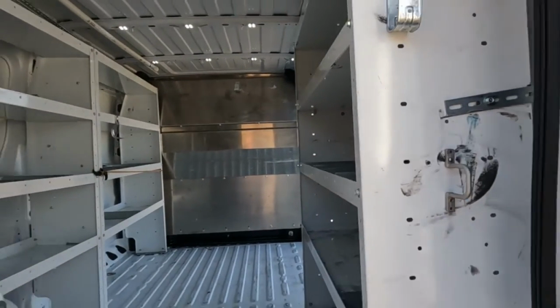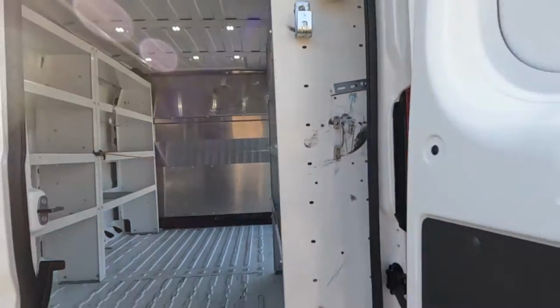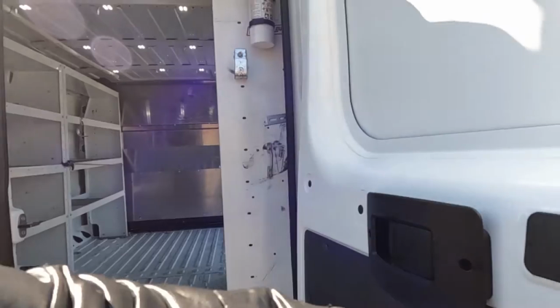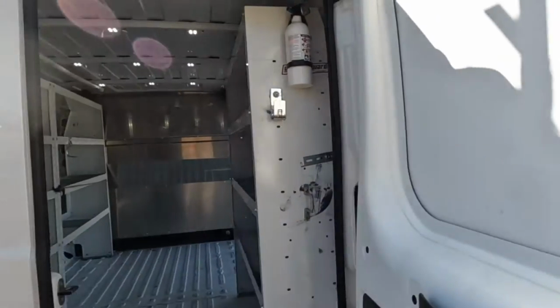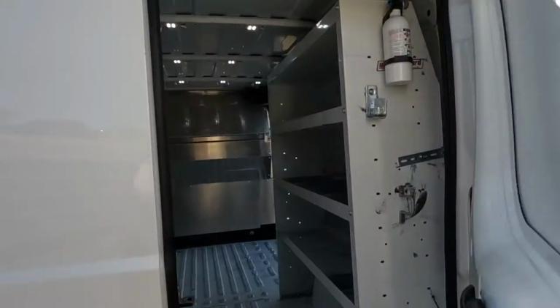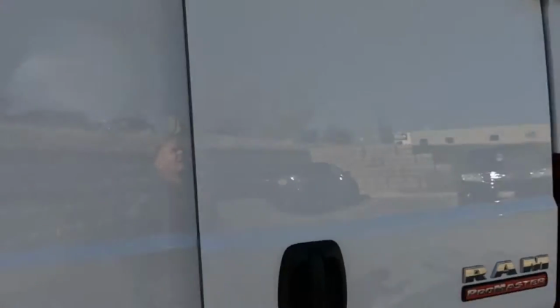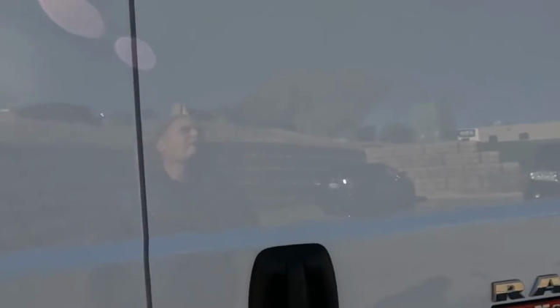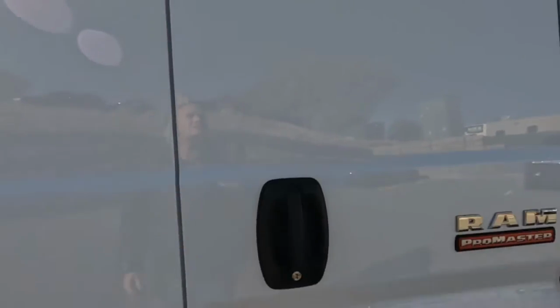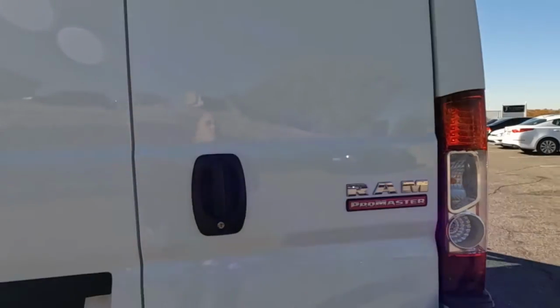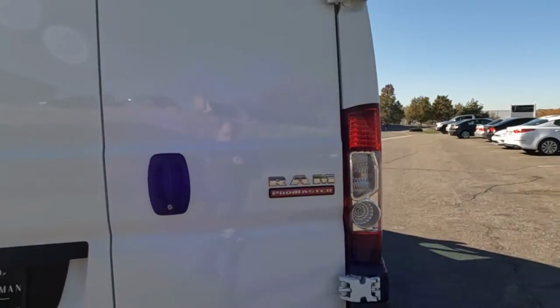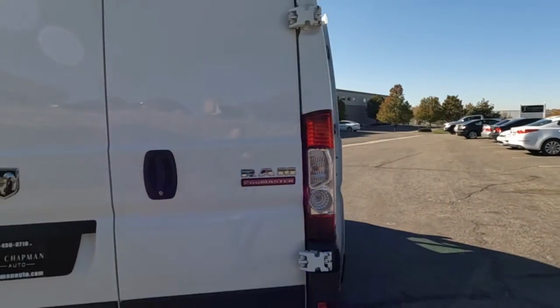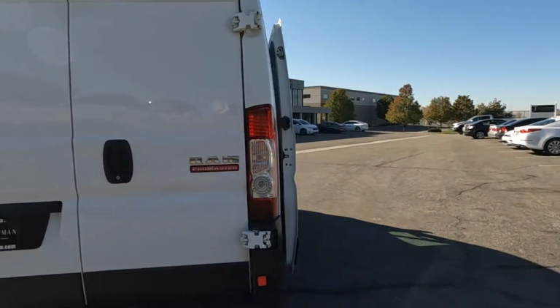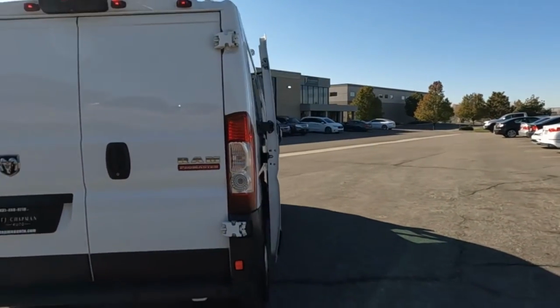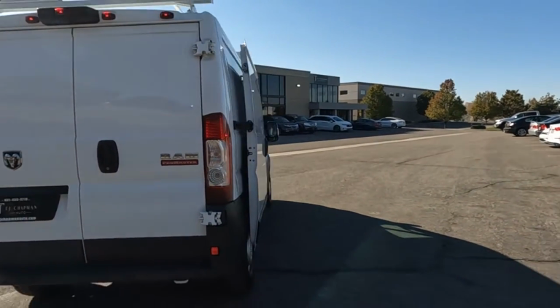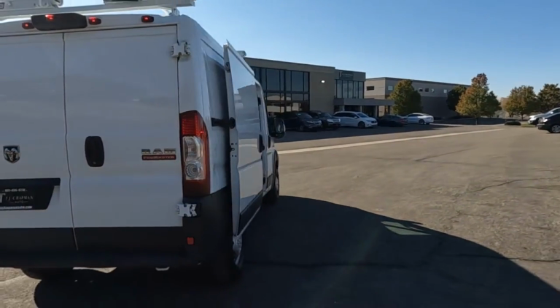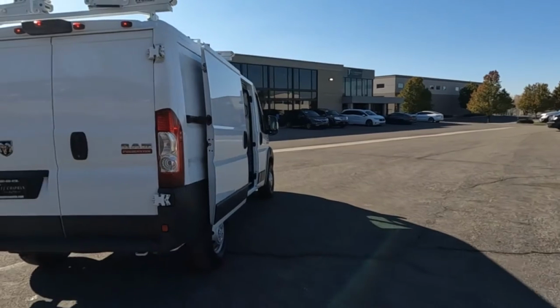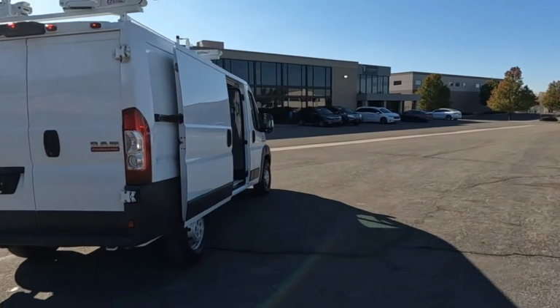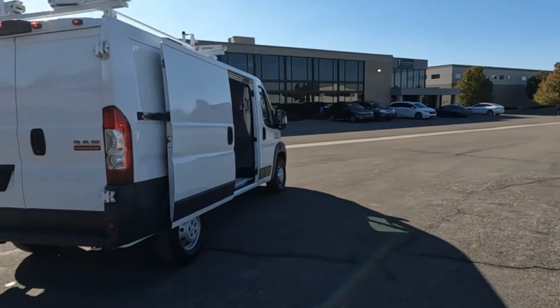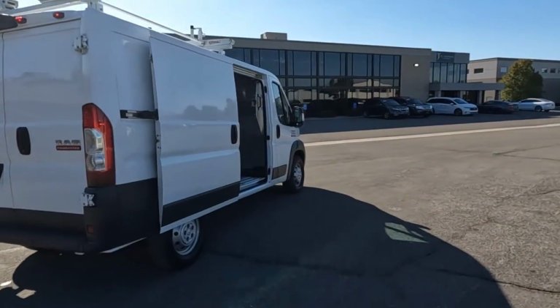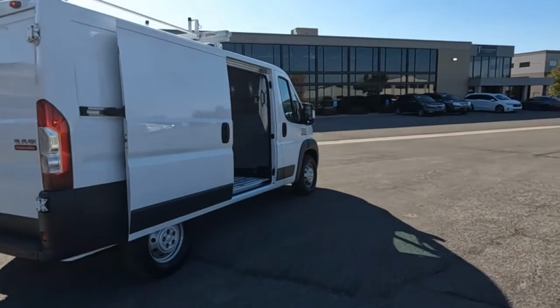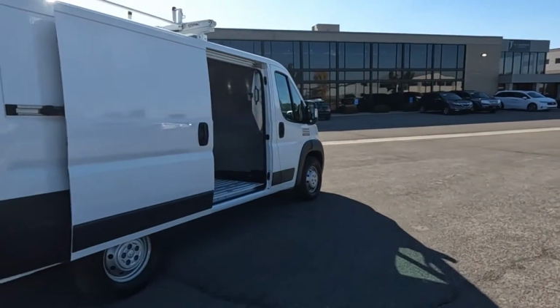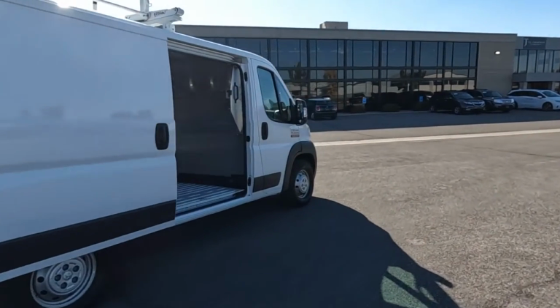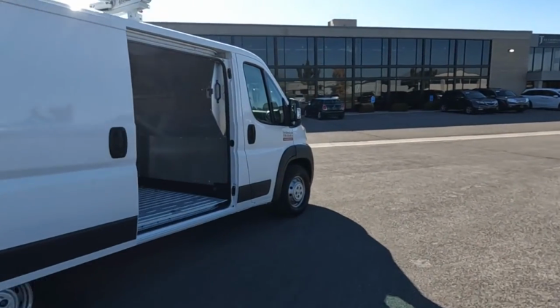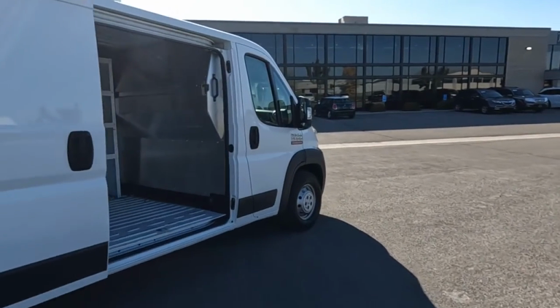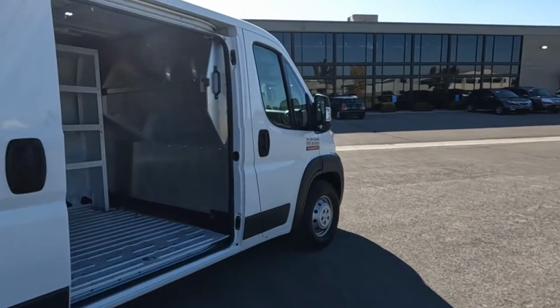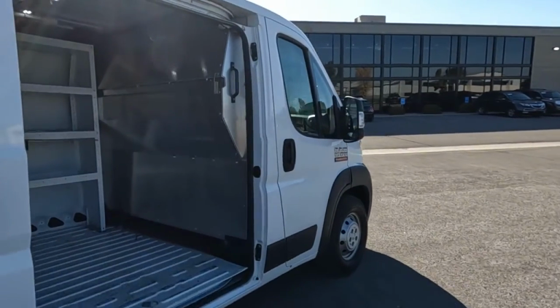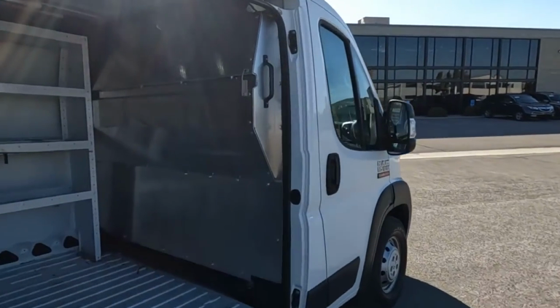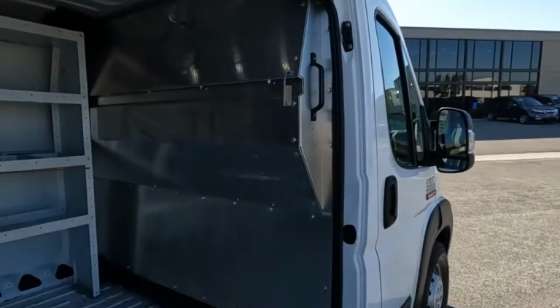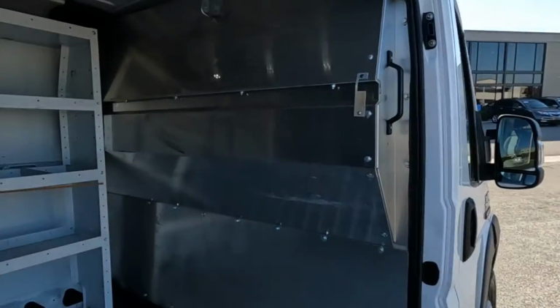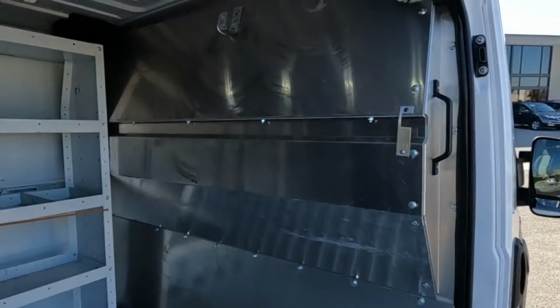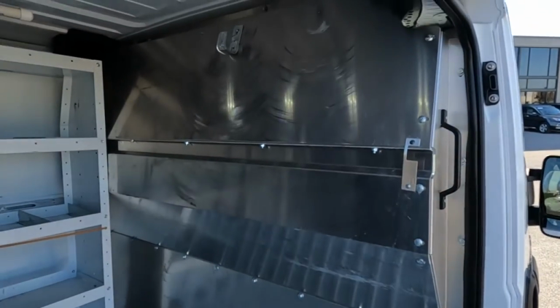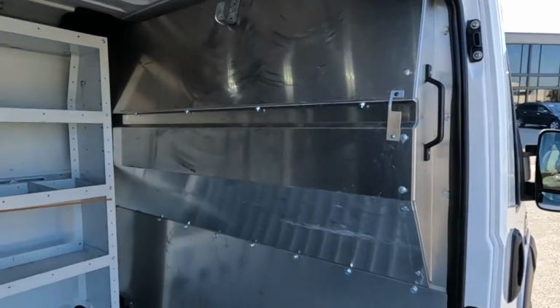Brackets there on the back, fire extinguisher. I'll go ahead and close up this sliding door after I show that to you. There is the barrier.